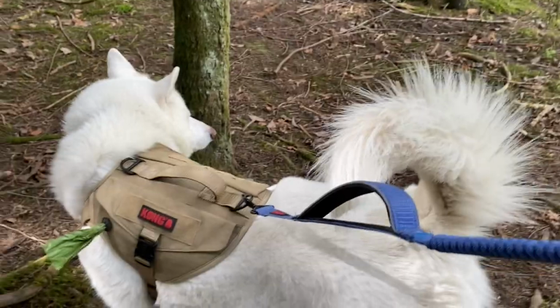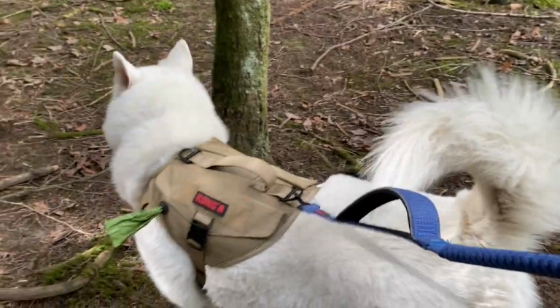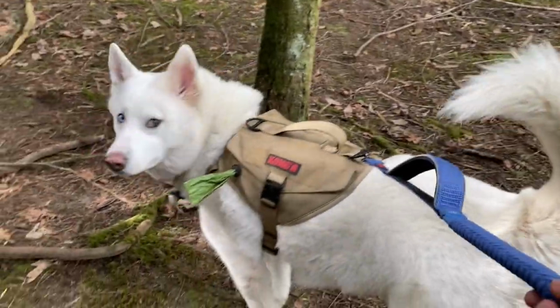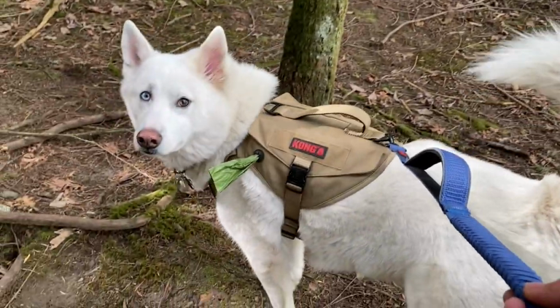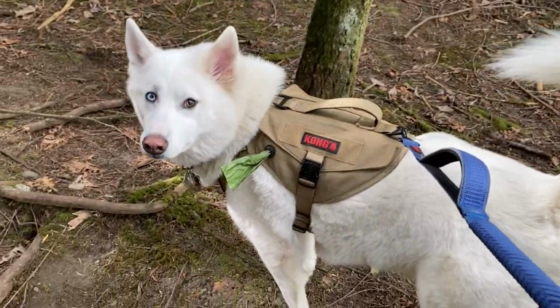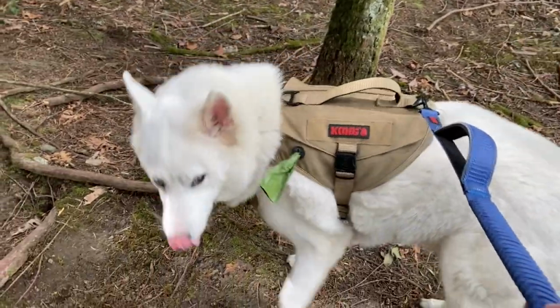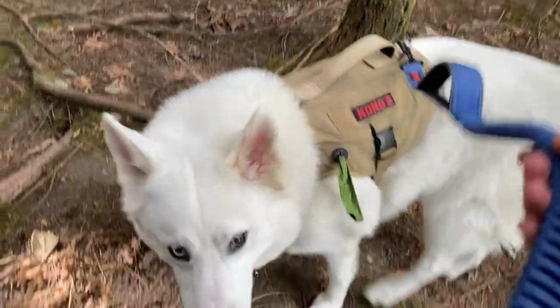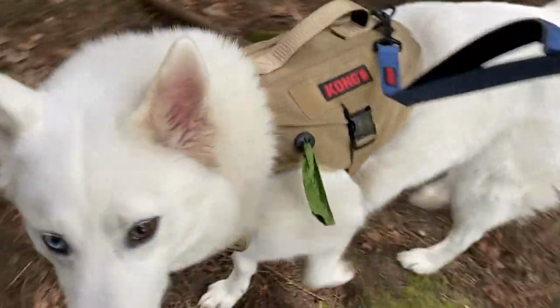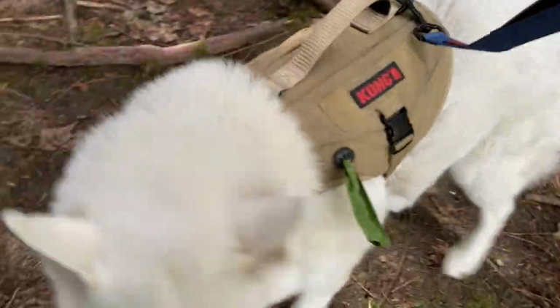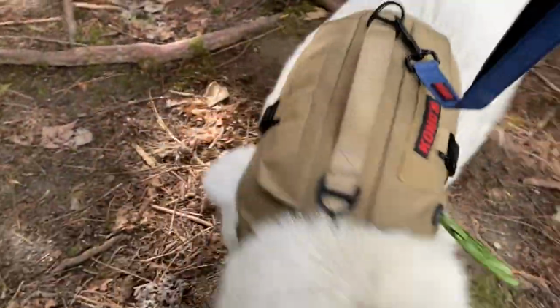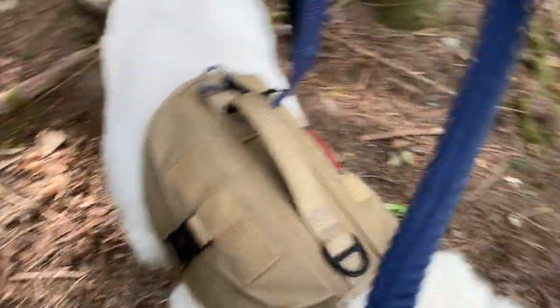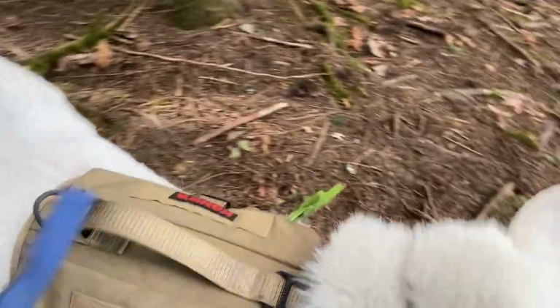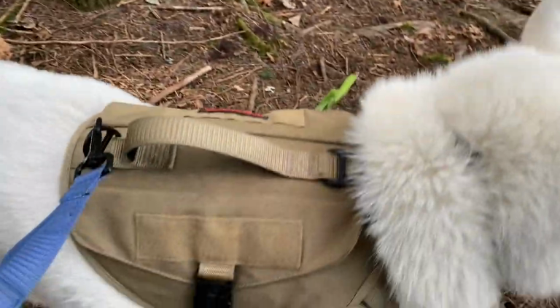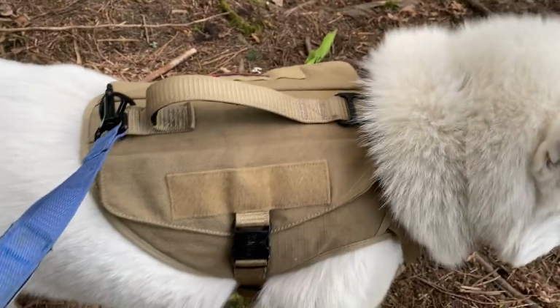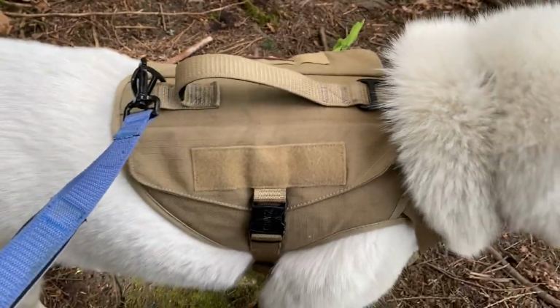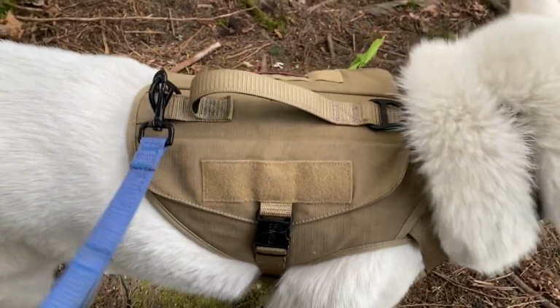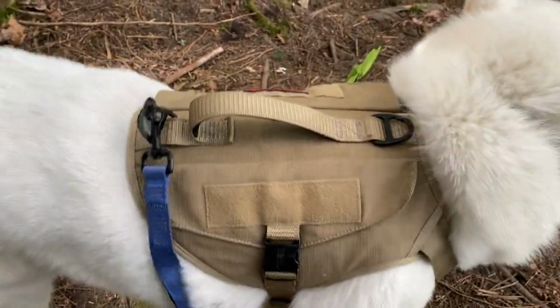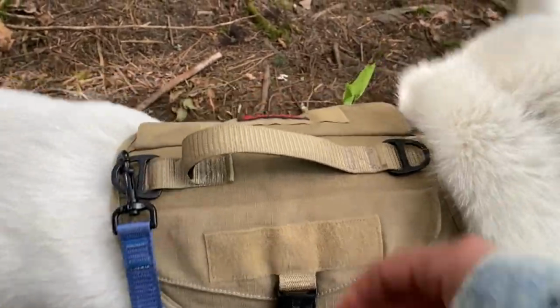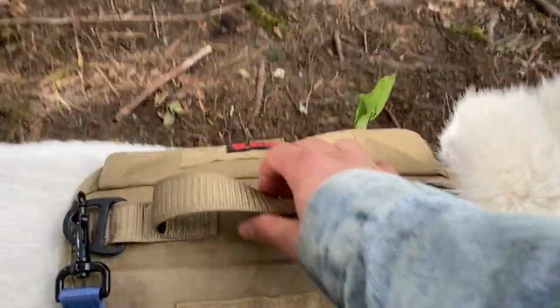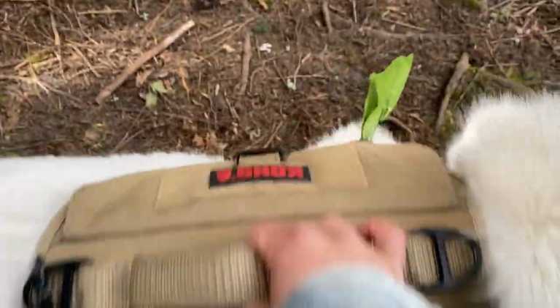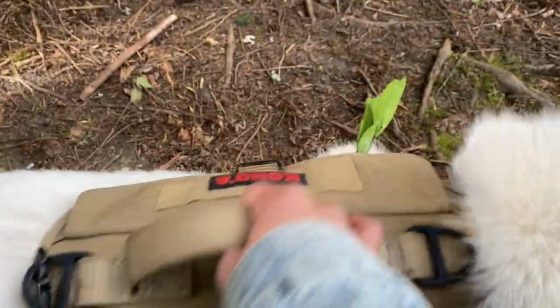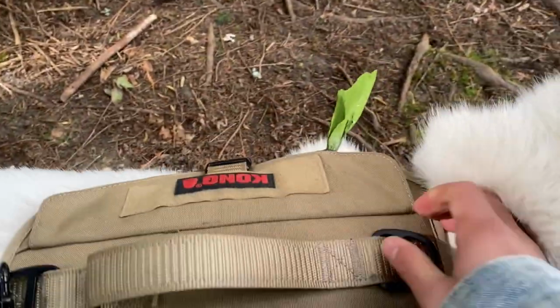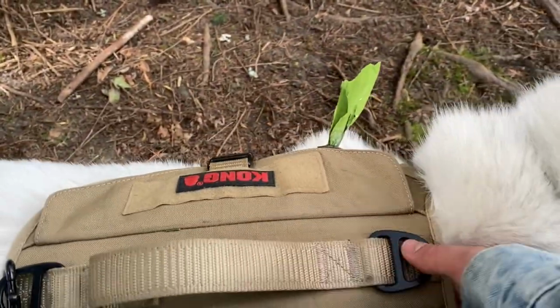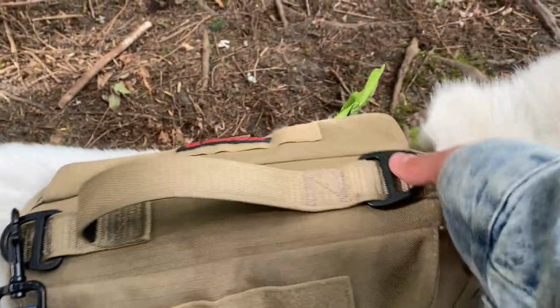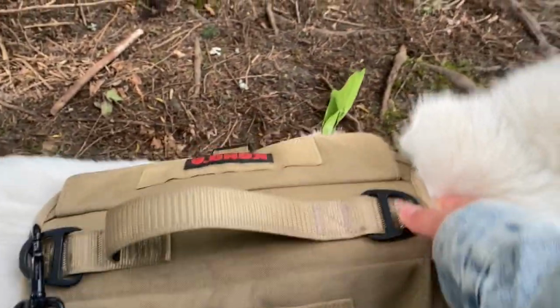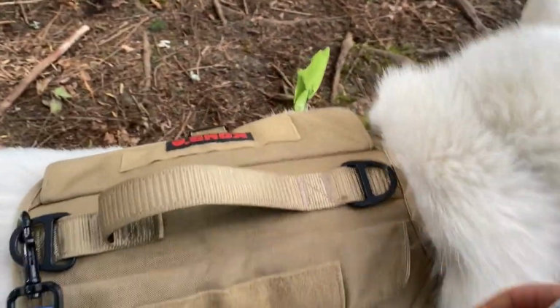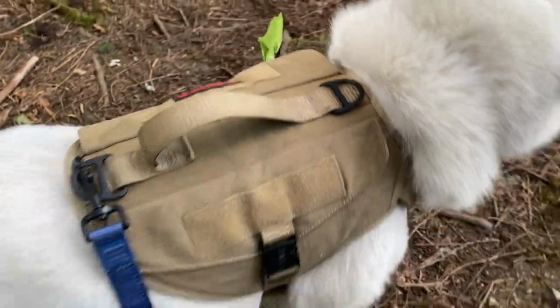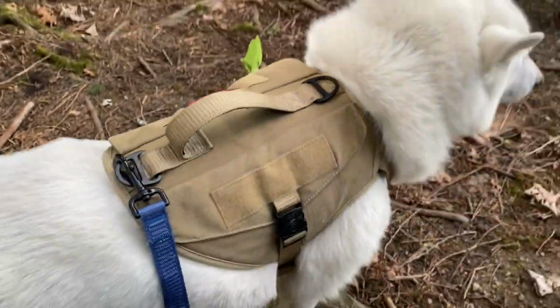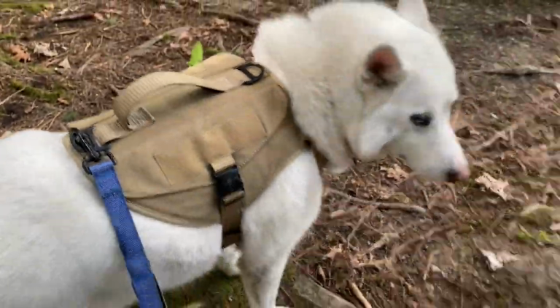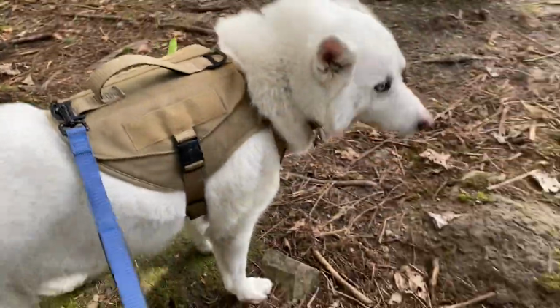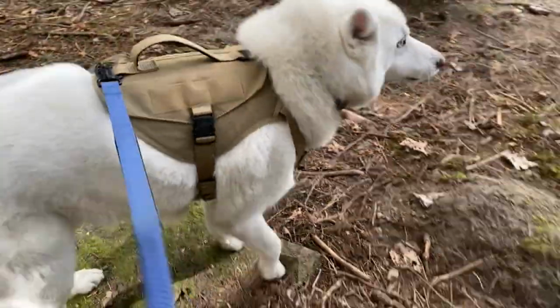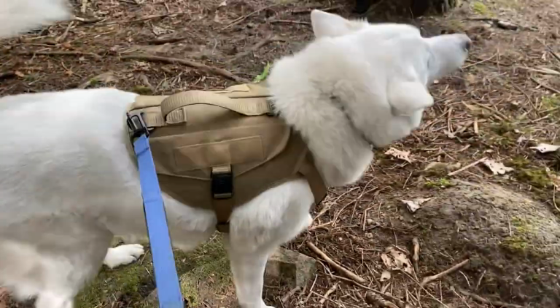Hey everyone, welcome to Slush the Husky. In this video we're going to be reviewing the Kong tactical vest harness — this tan harness that Slush is wearing. It has a ton of great features so I figured I'd make this video for you.